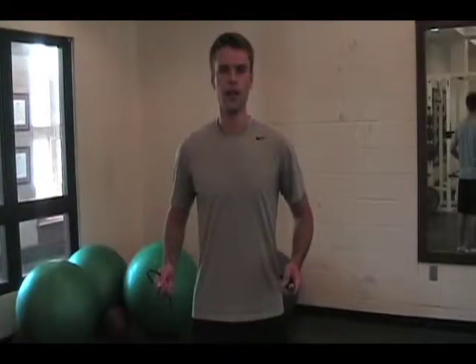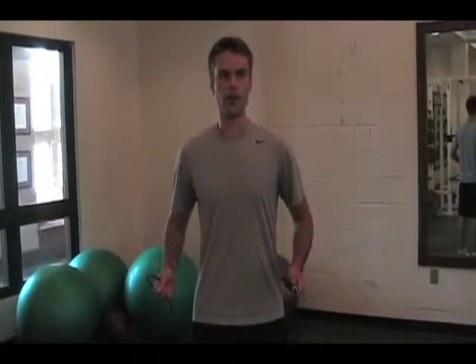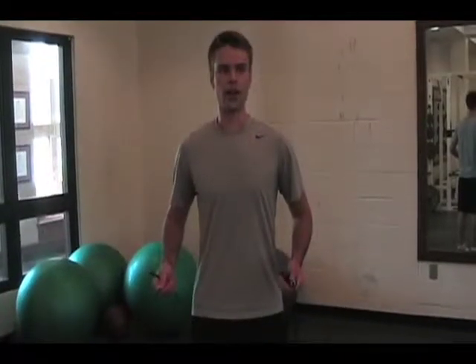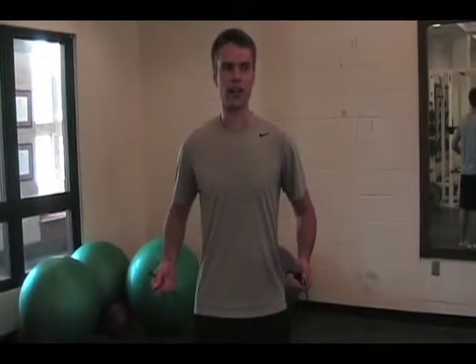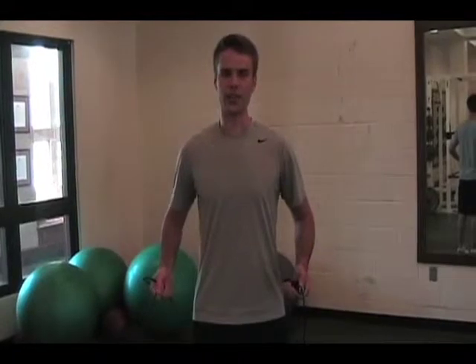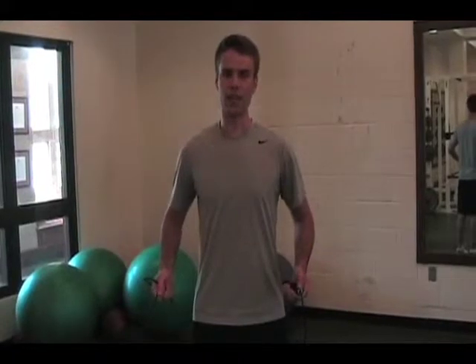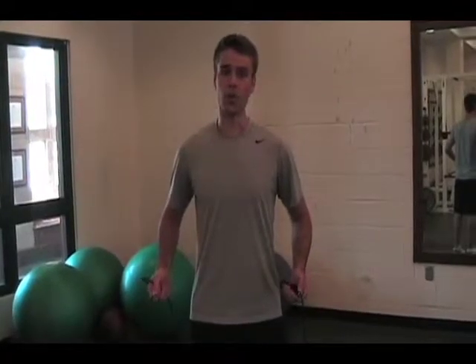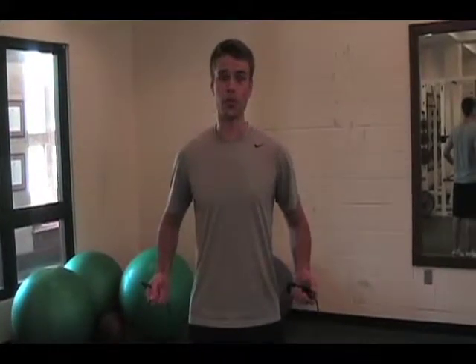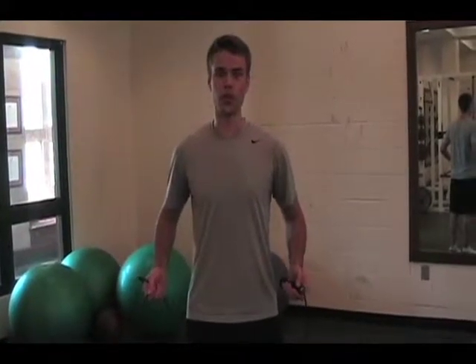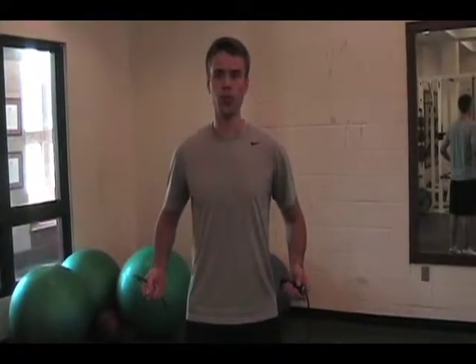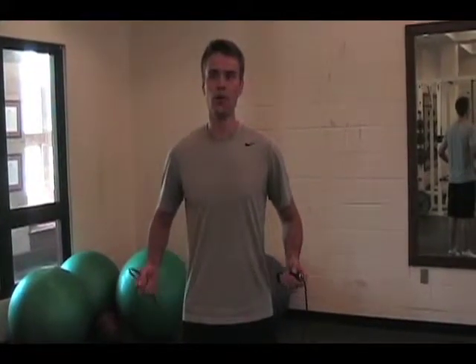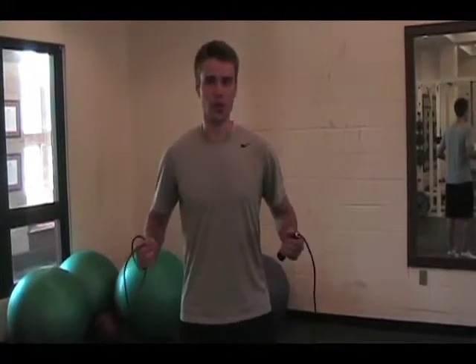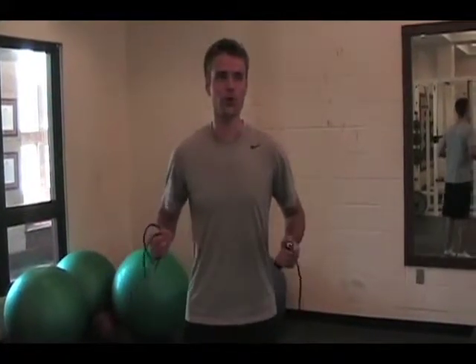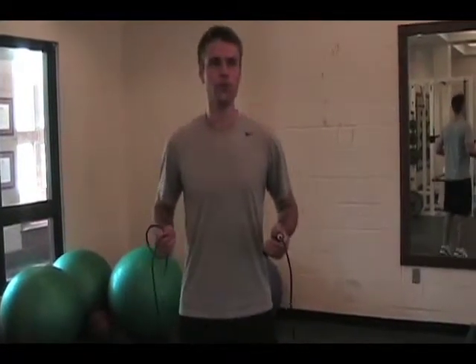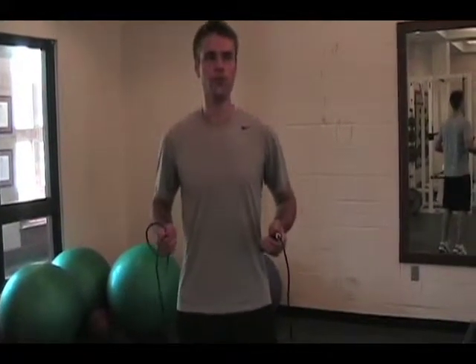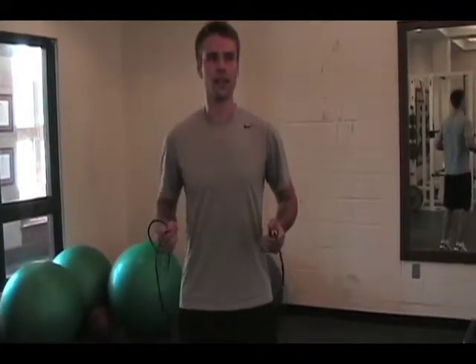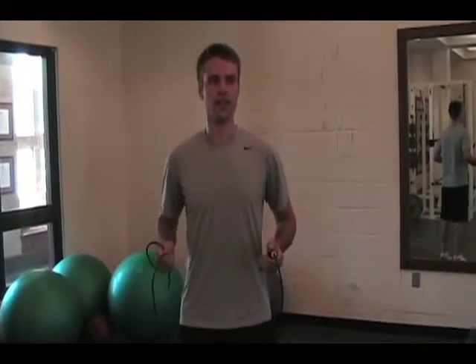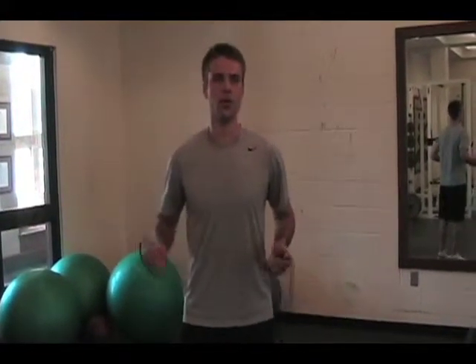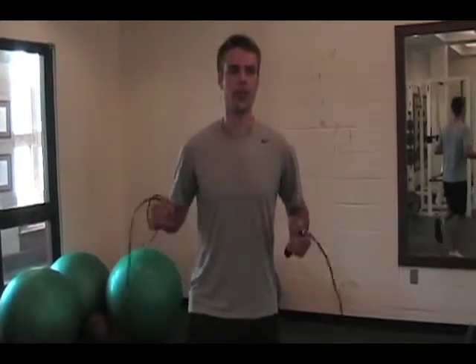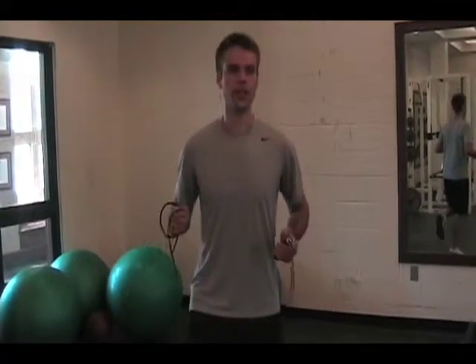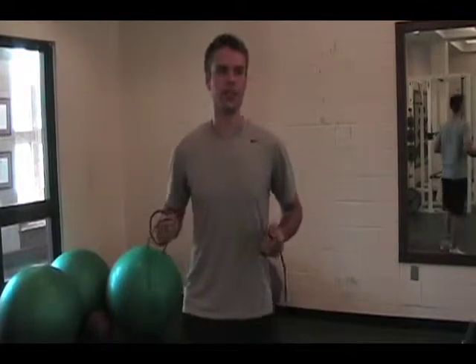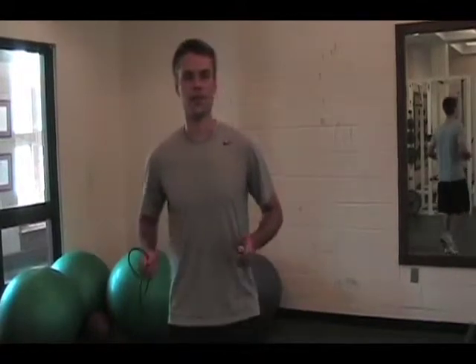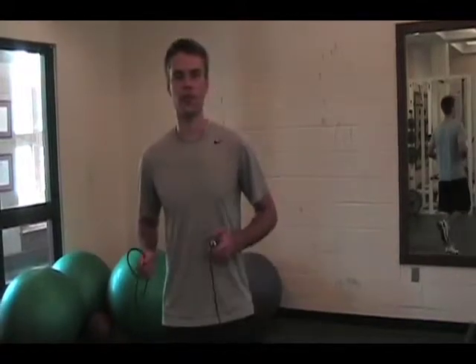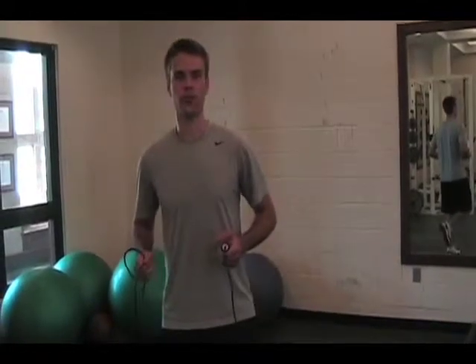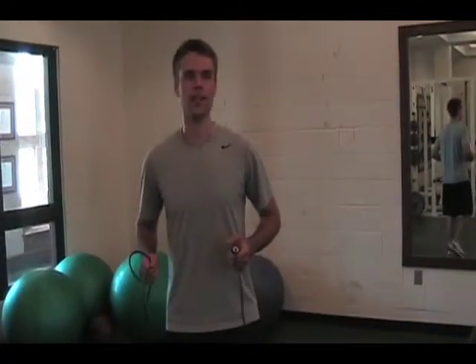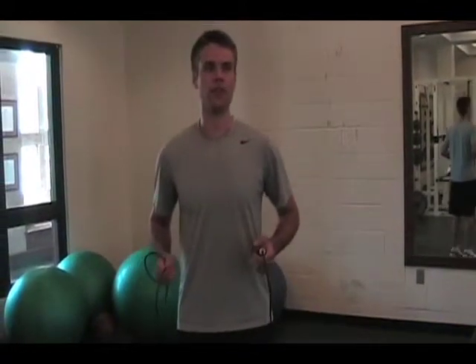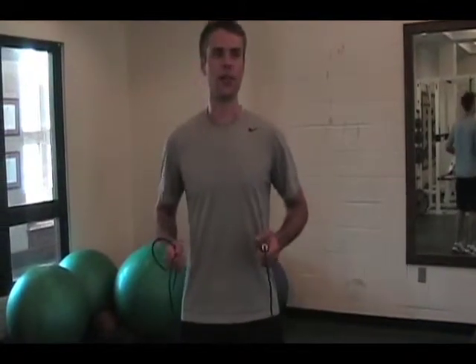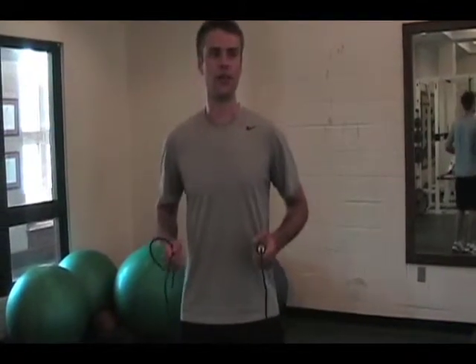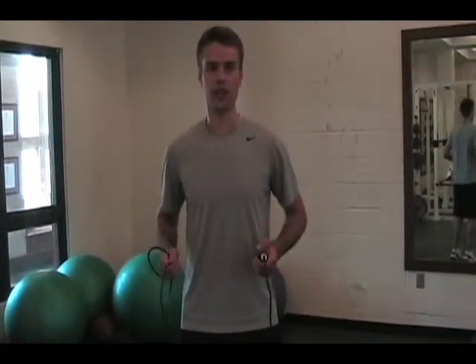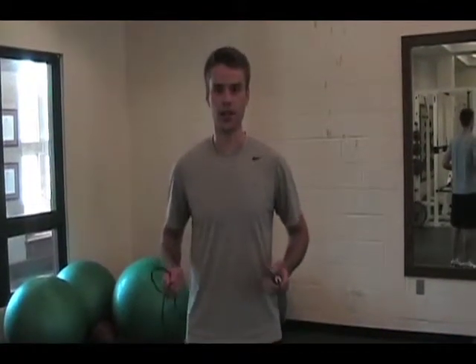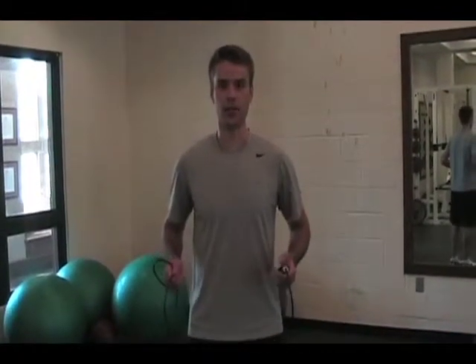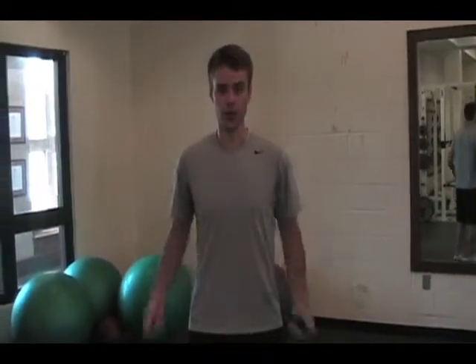The final exercise in your dynamic warm-up is going to be jump rope. We're going to be going off two feet for 10 seconds, one foot for 10 seconds, then the other foot for 10, and finish with 10 full seconds on both feet.